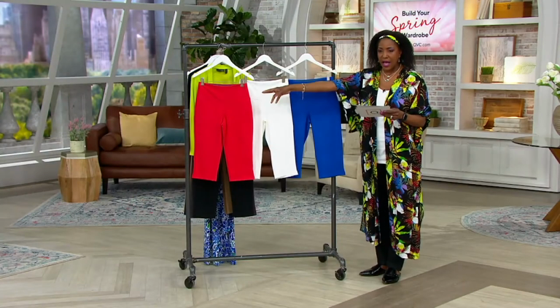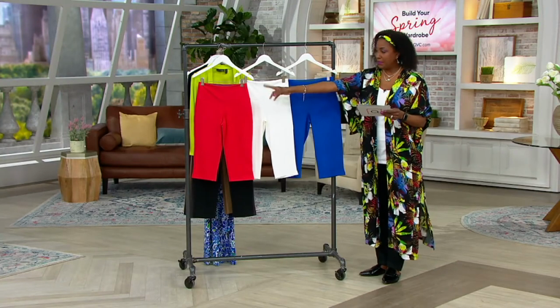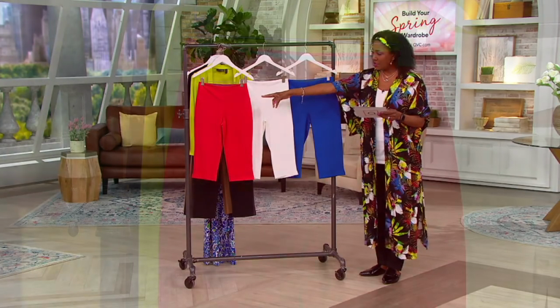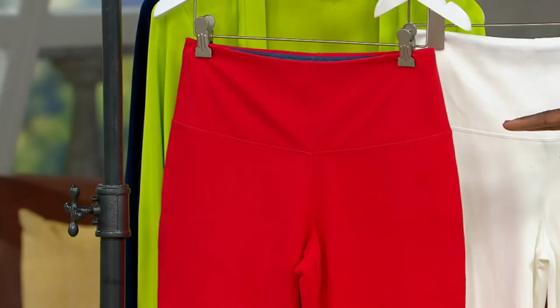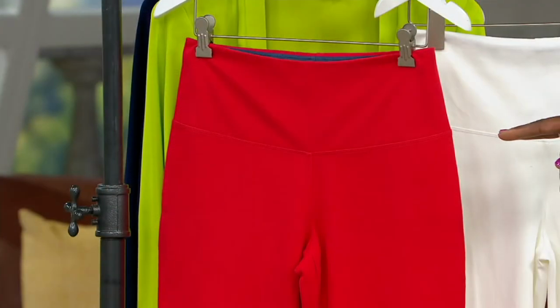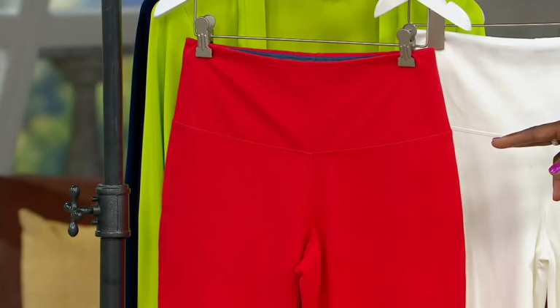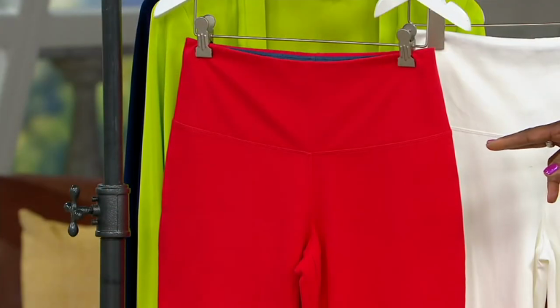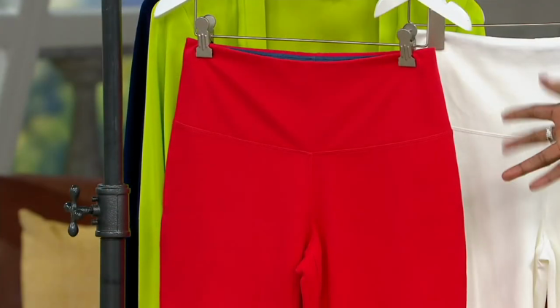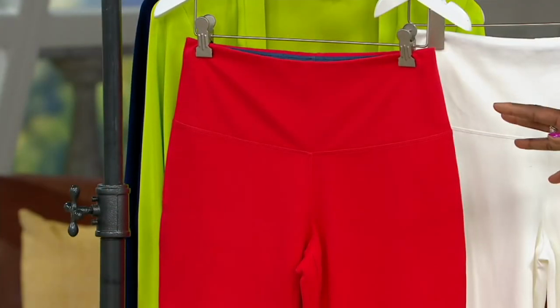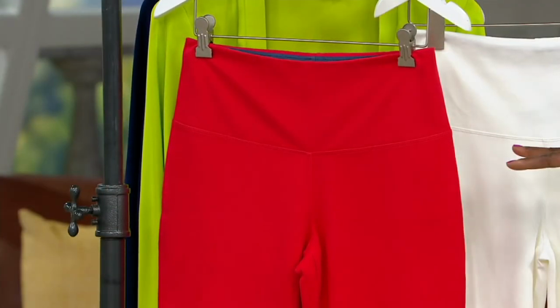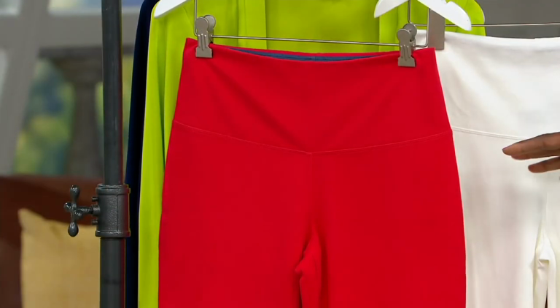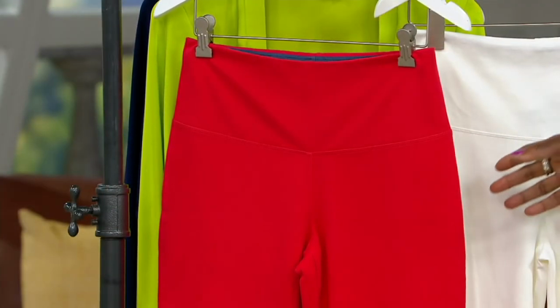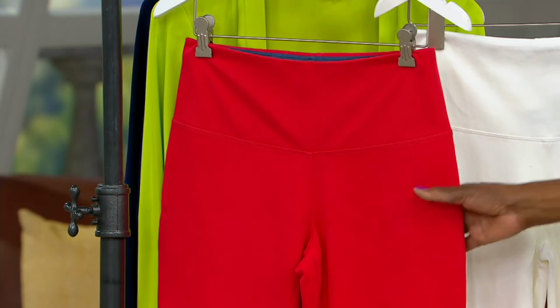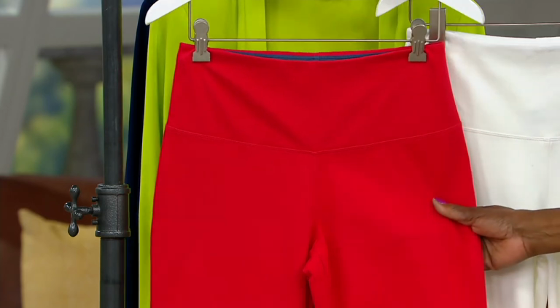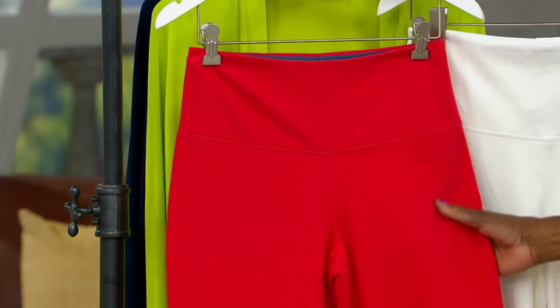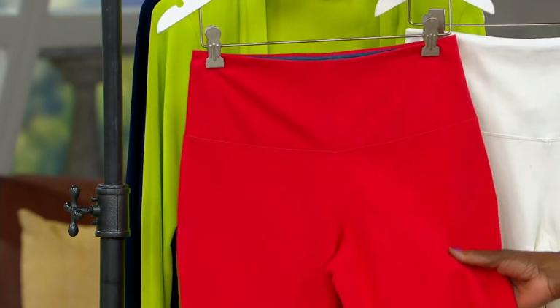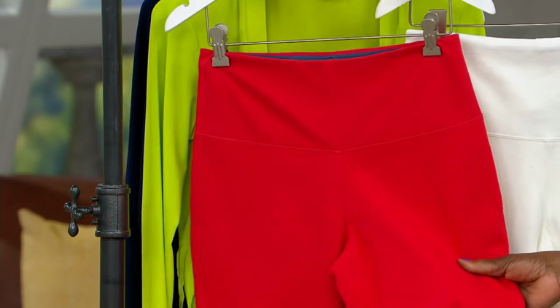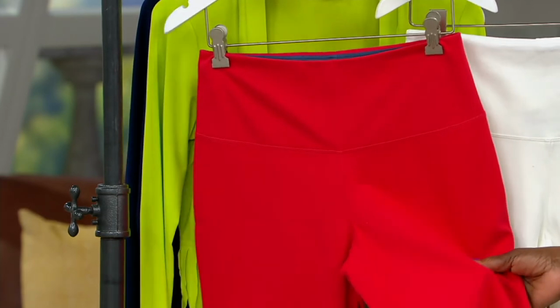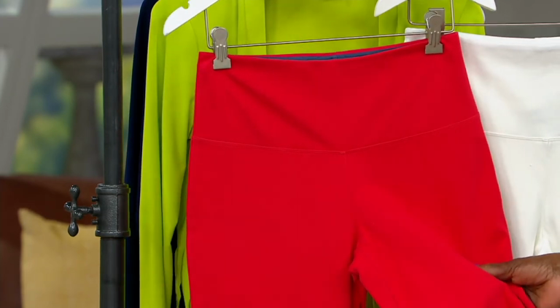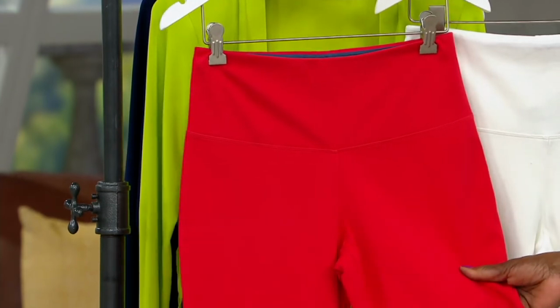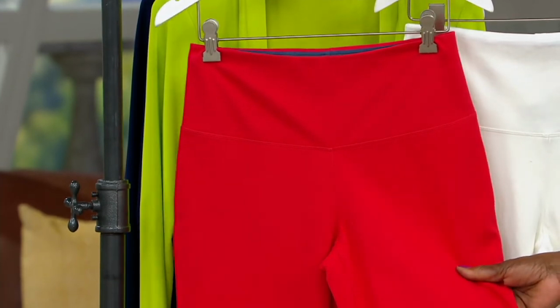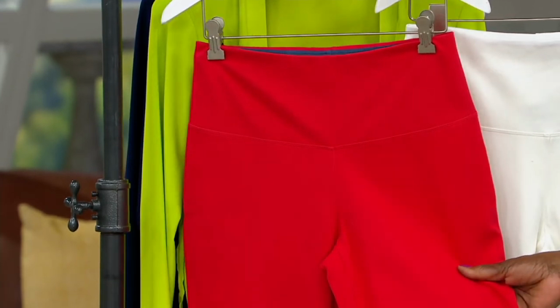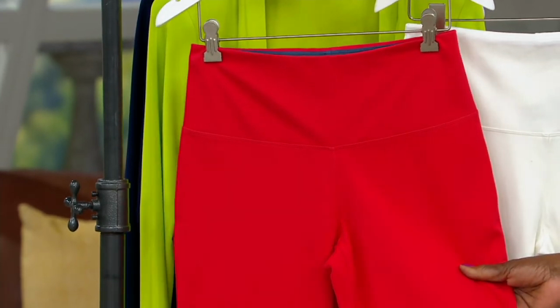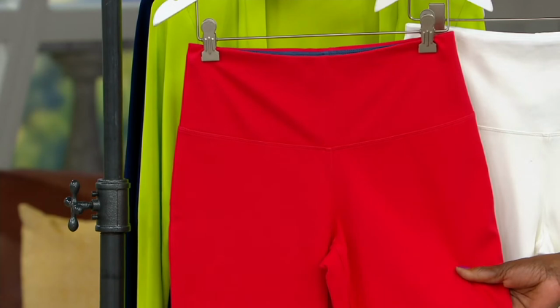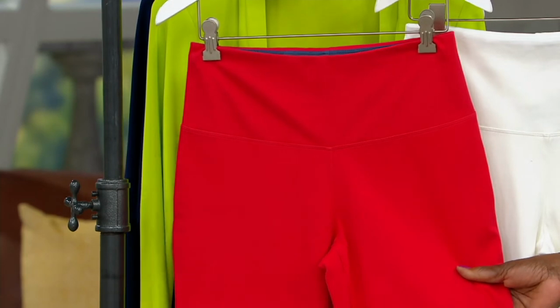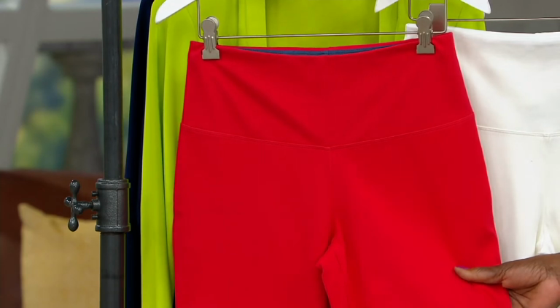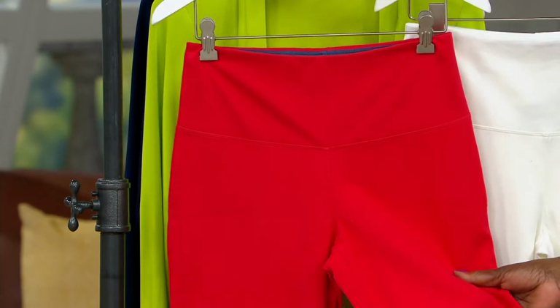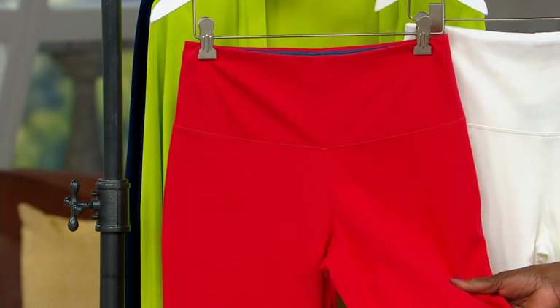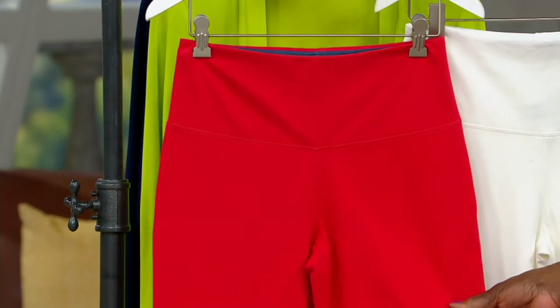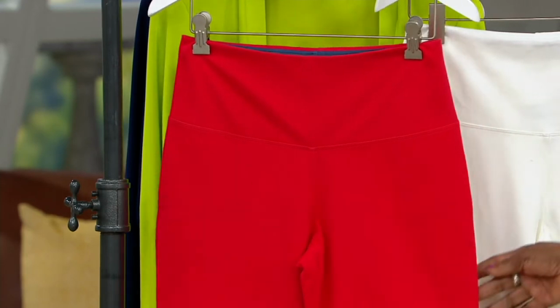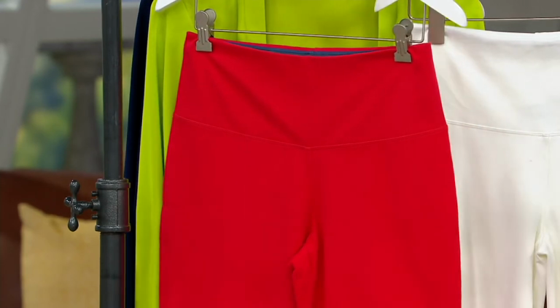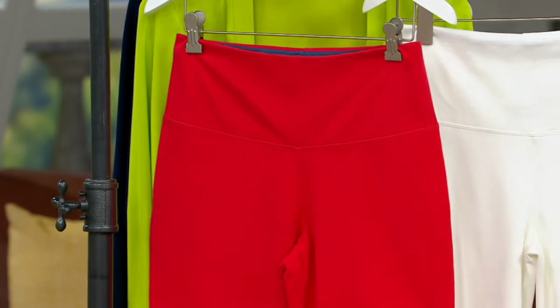Hot peach is what that color is called. It's really a bright... I don't know if I would call that peach at all. But that's the color — it's almost like an orange-y coral. It's a bright coral. Really pretty.